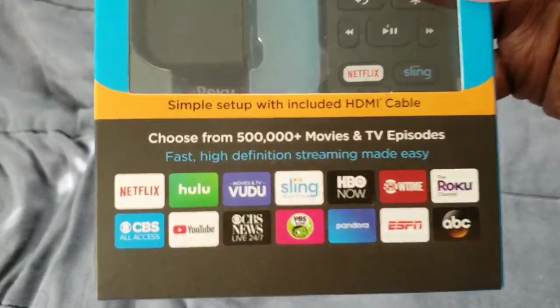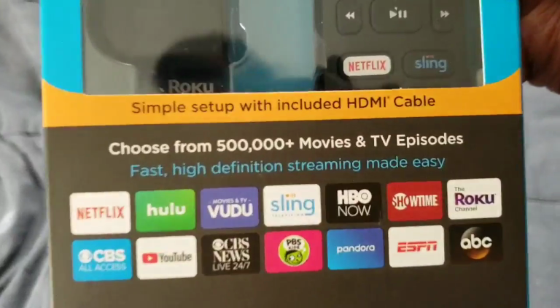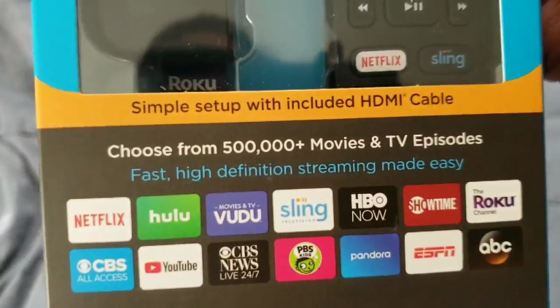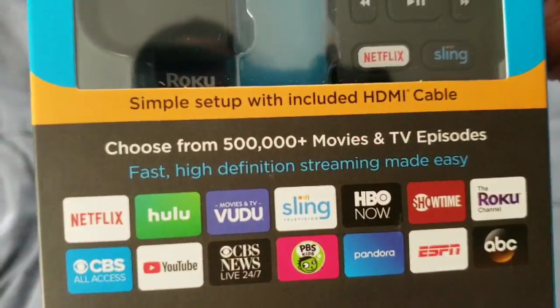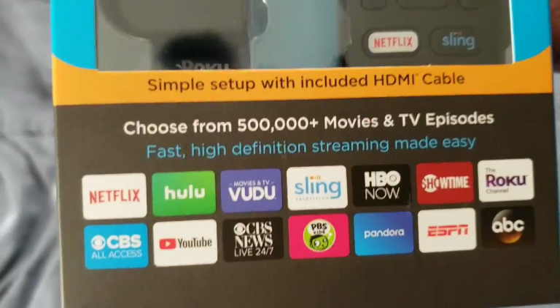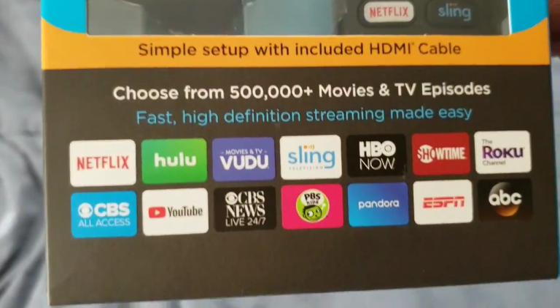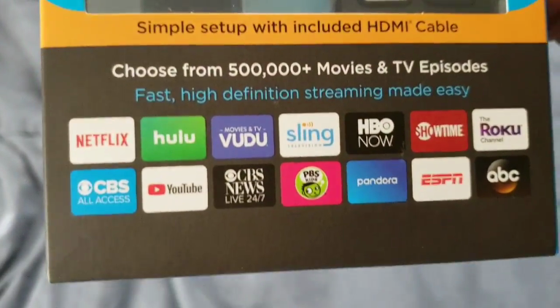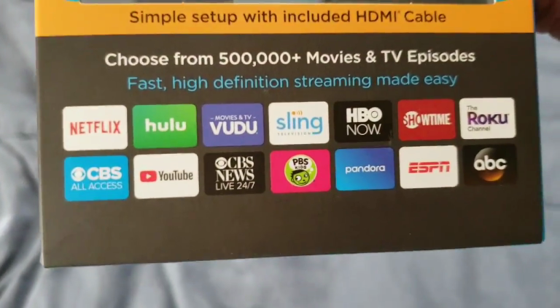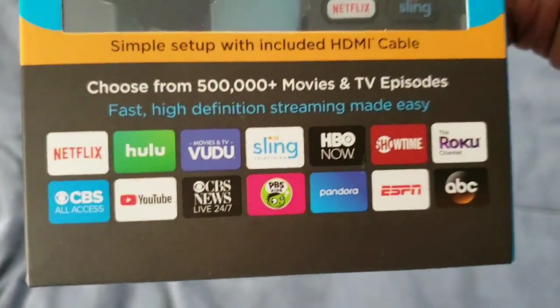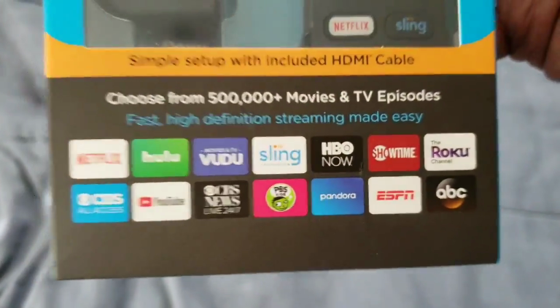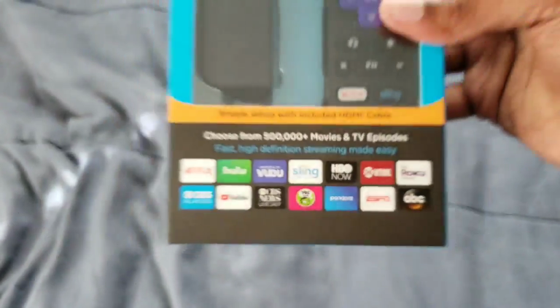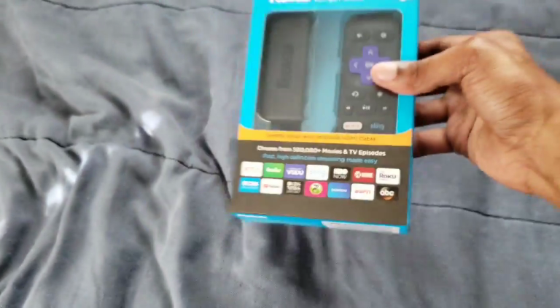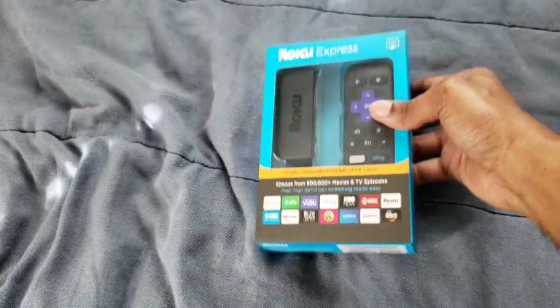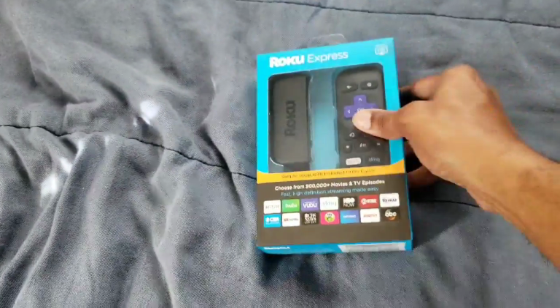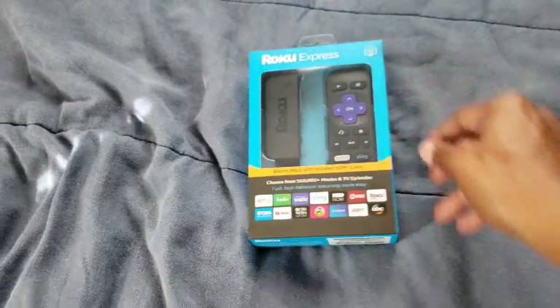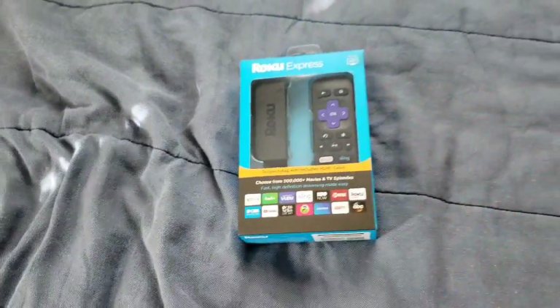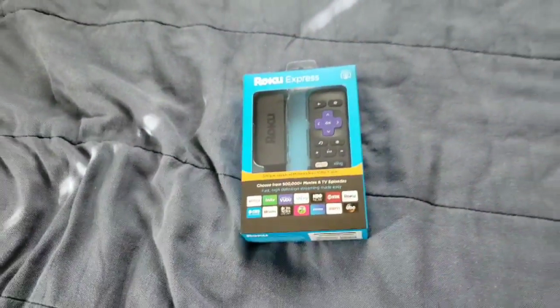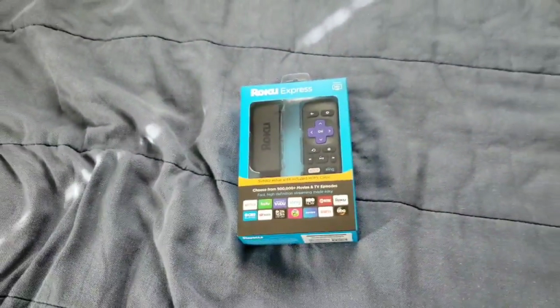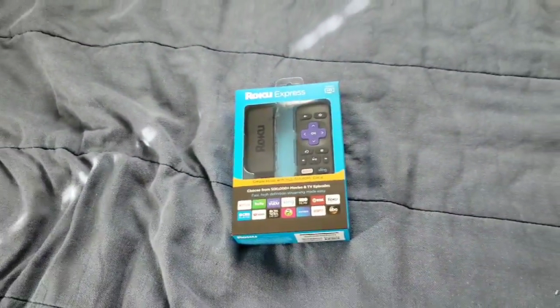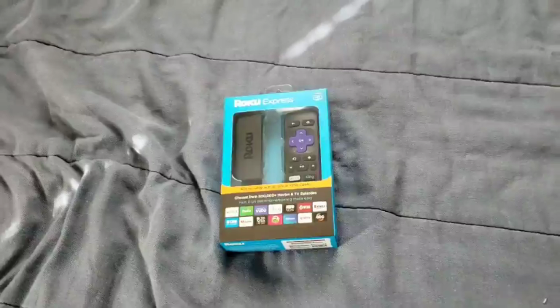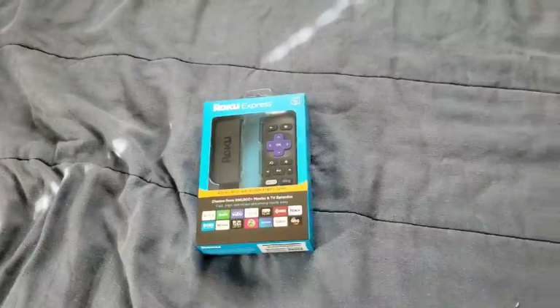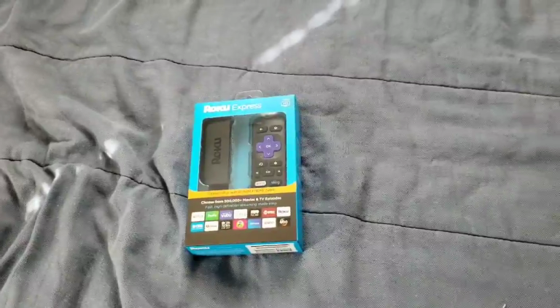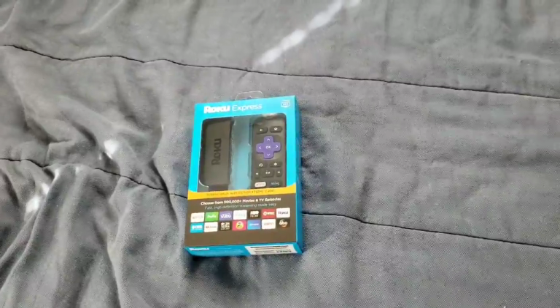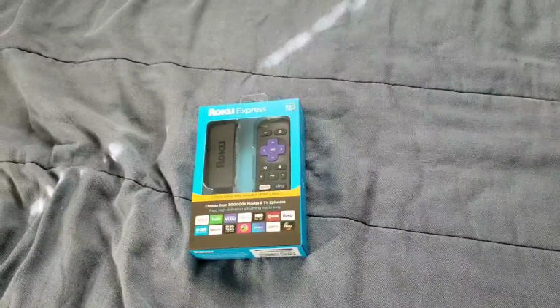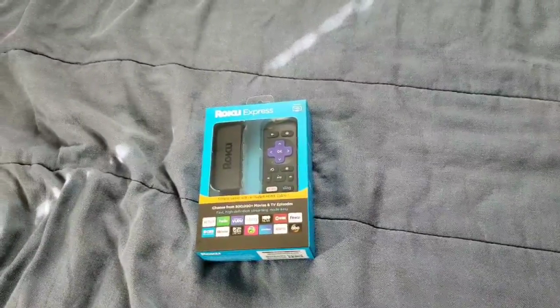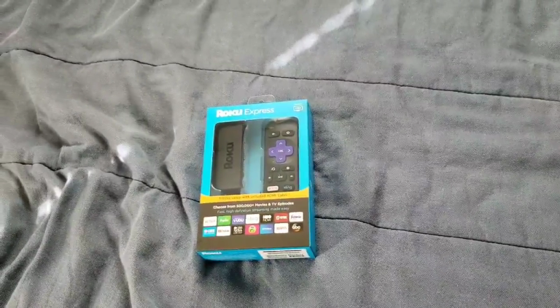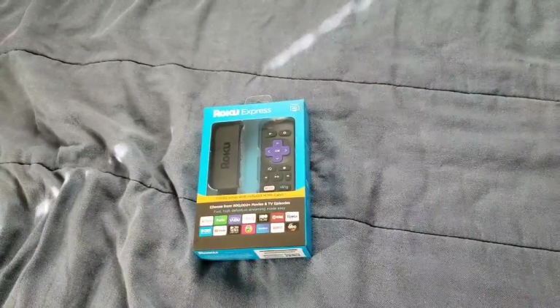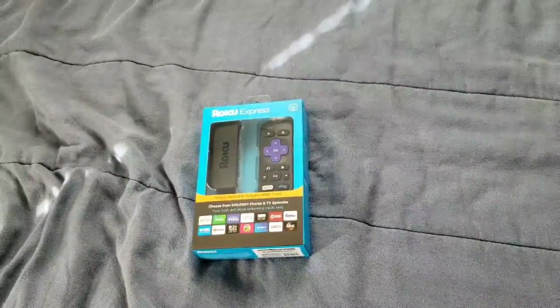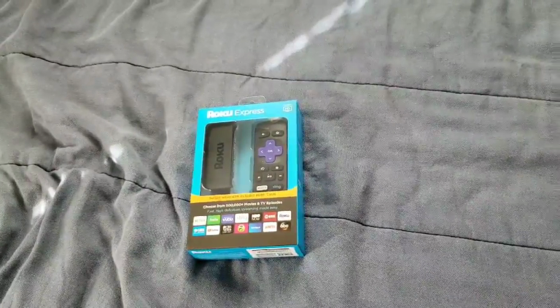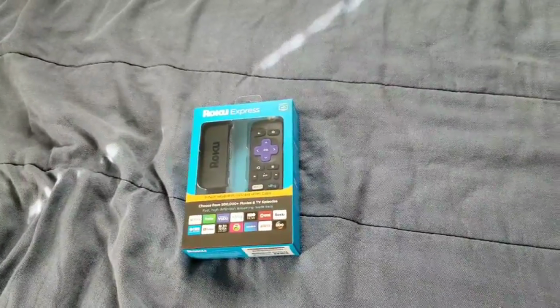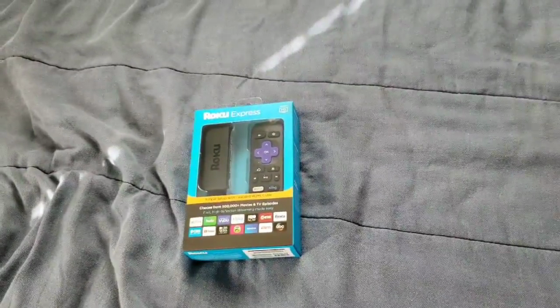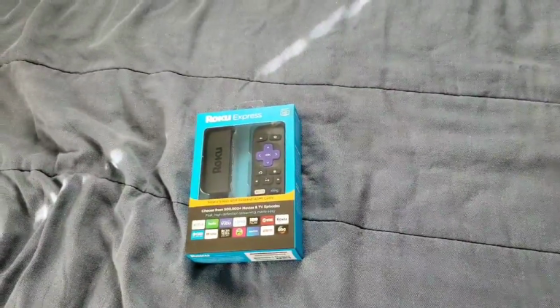As y'all can see, y'all got good enough apps. So let's go ahead and unbox it.